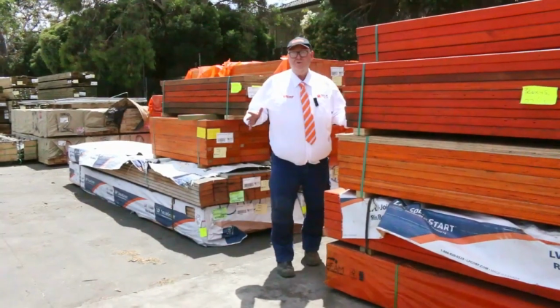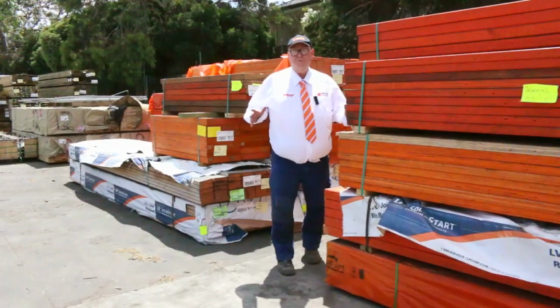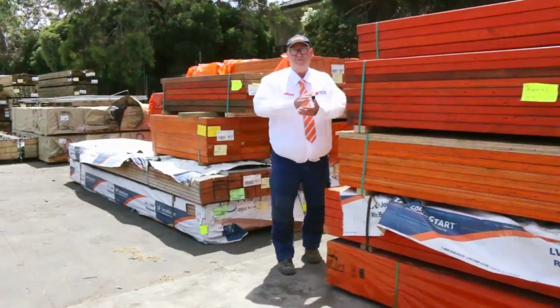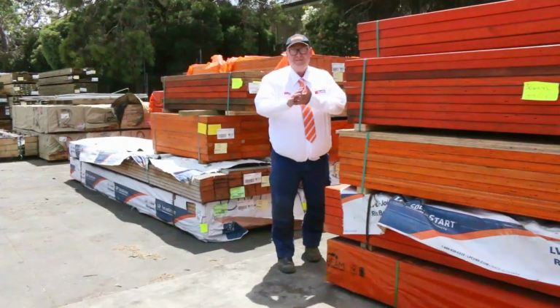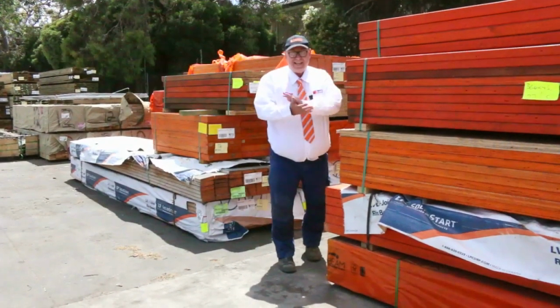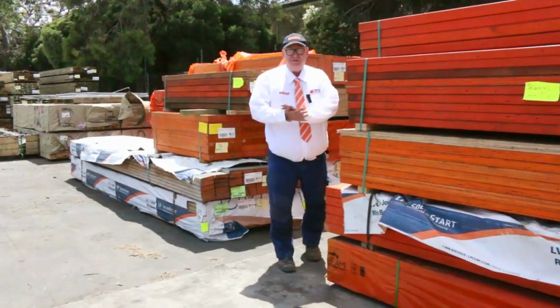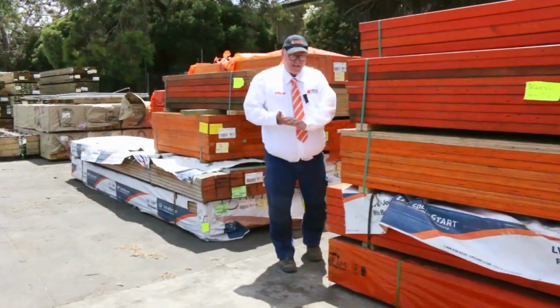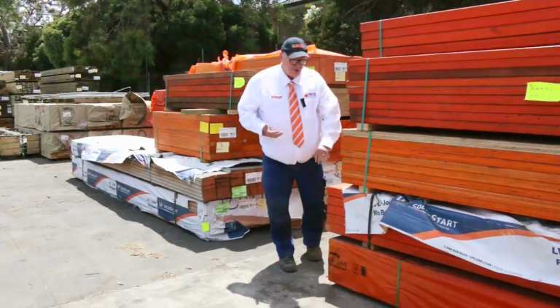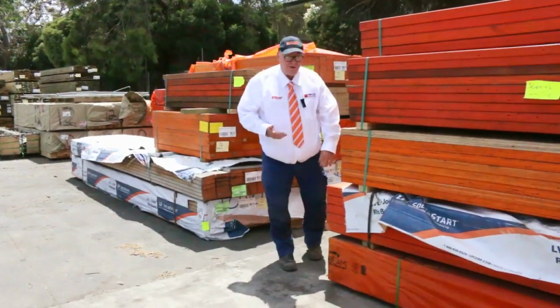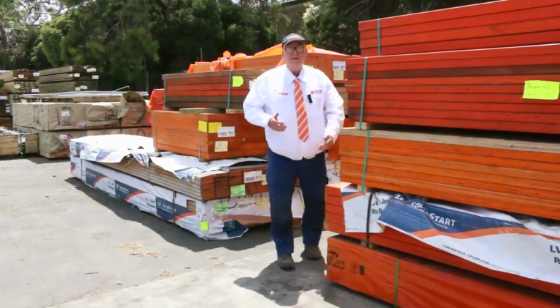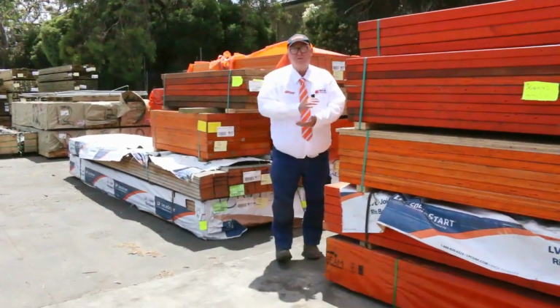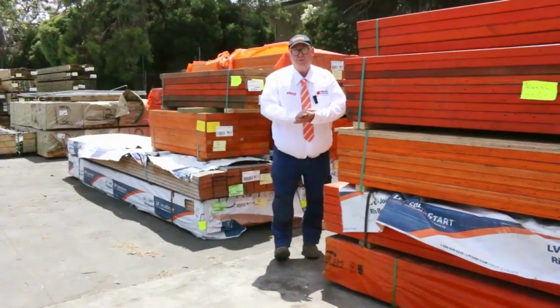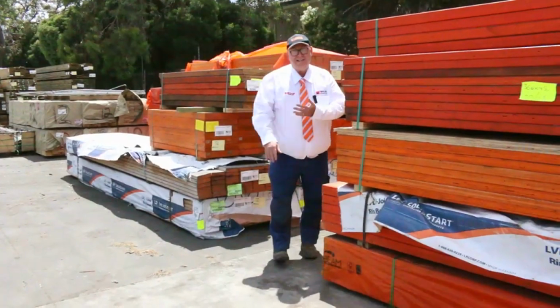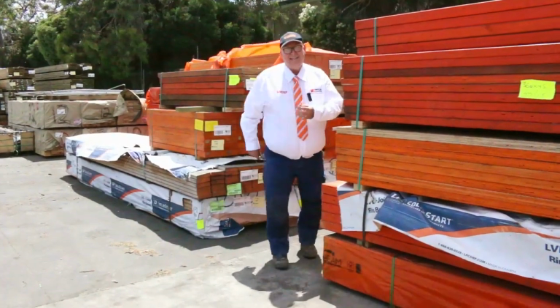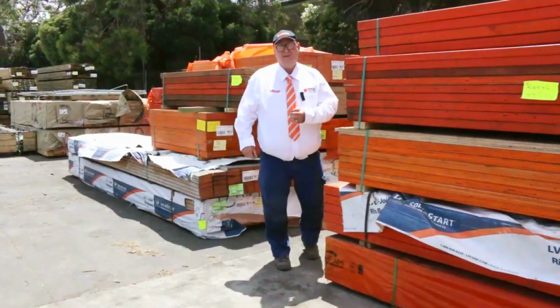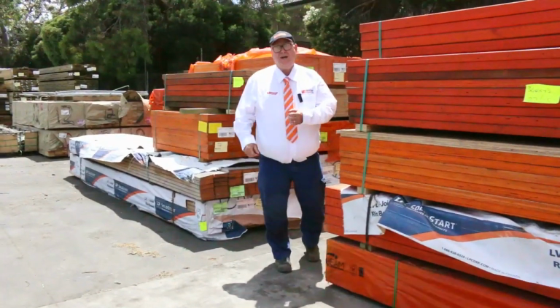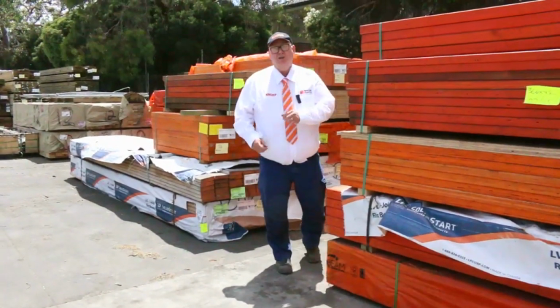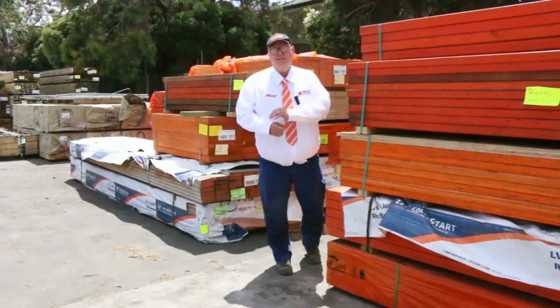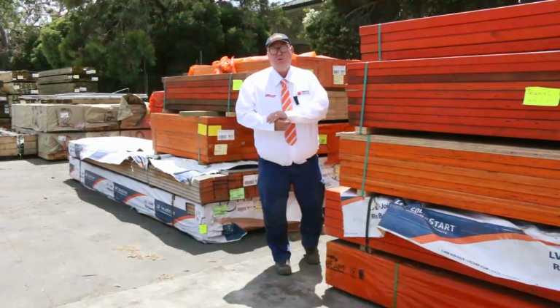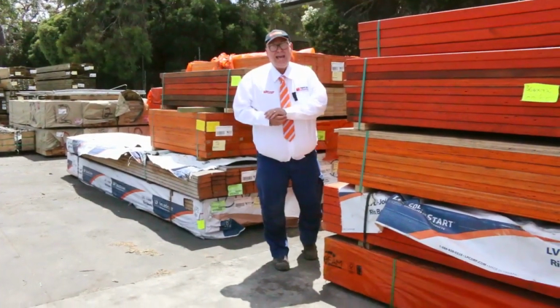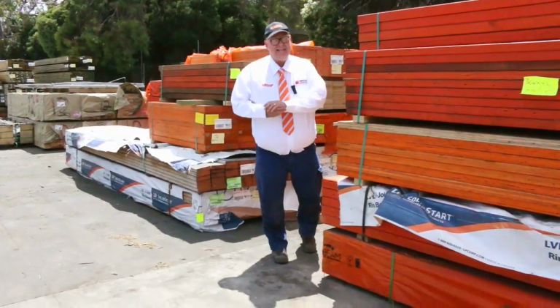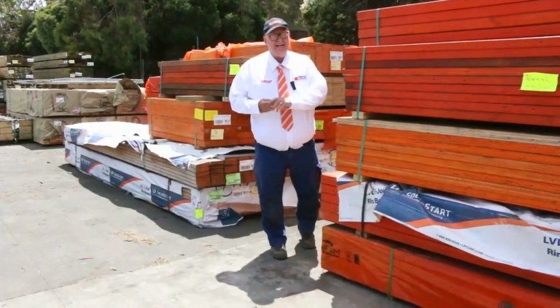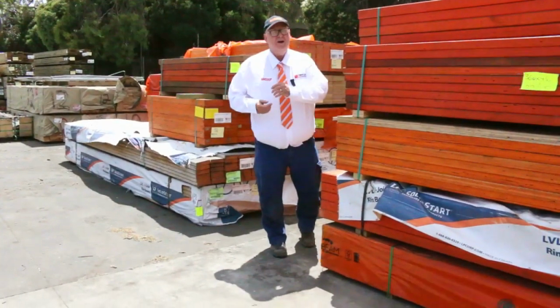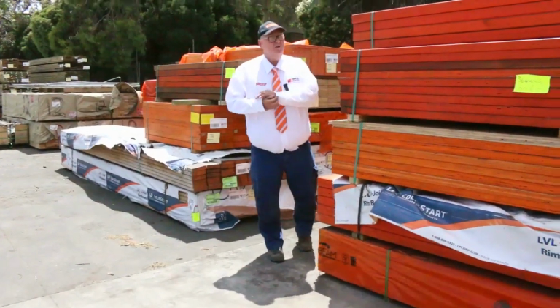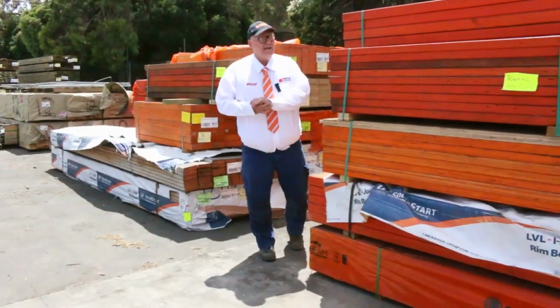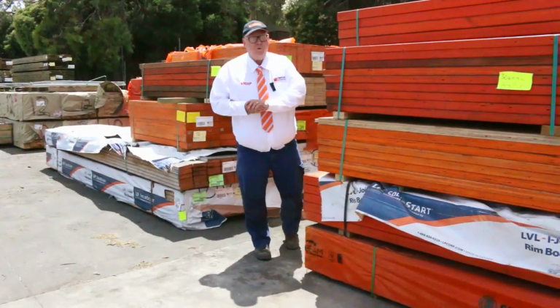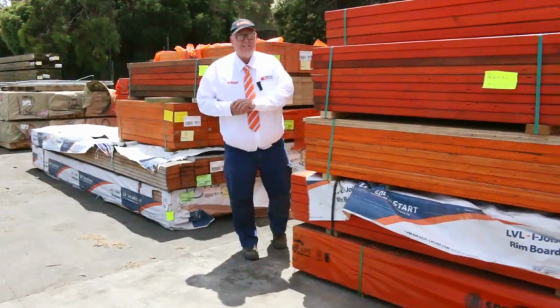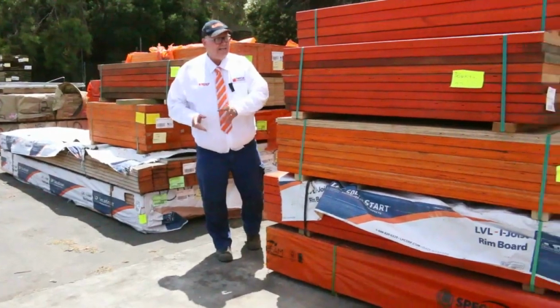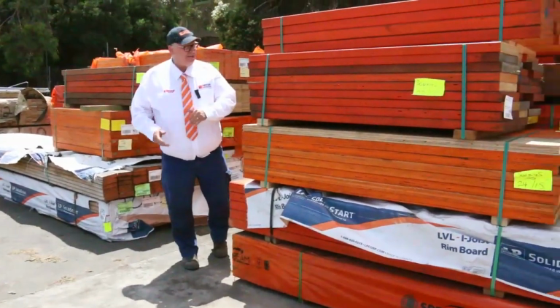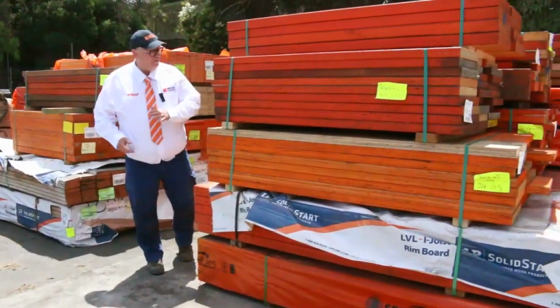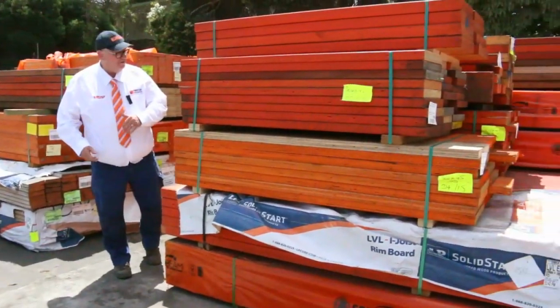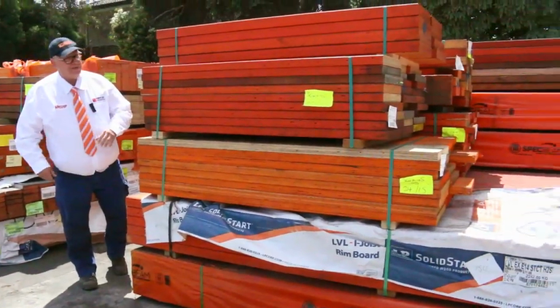Hello, Michael from Fowls here once again for the Tuesday afternoon auction preview. Tomorrow's auction is Wednesday the 18th of November 2020 at 10 a.m. Let's go for a walk around the yard now and check out what we've got this week.